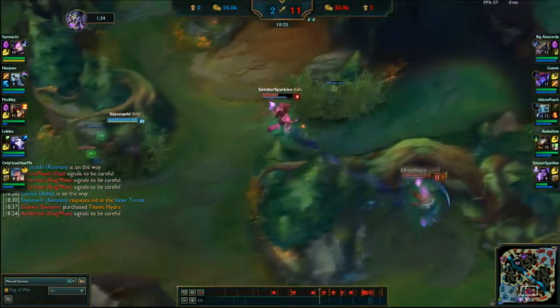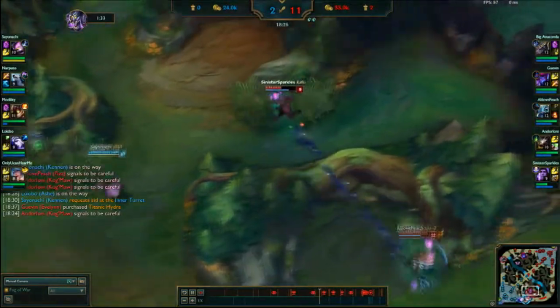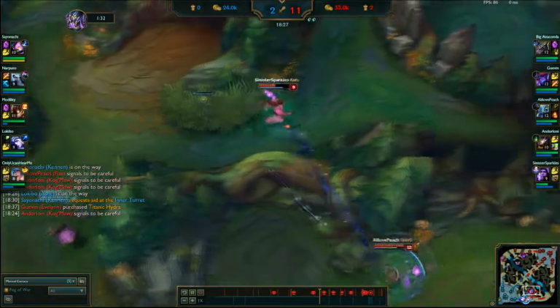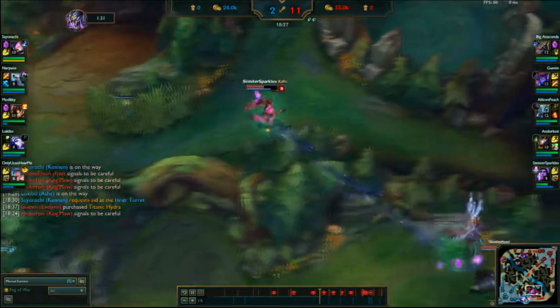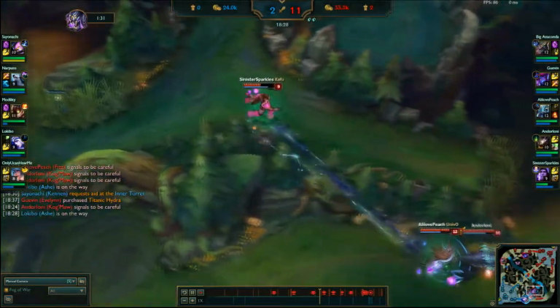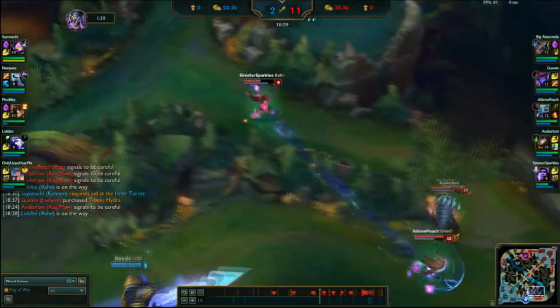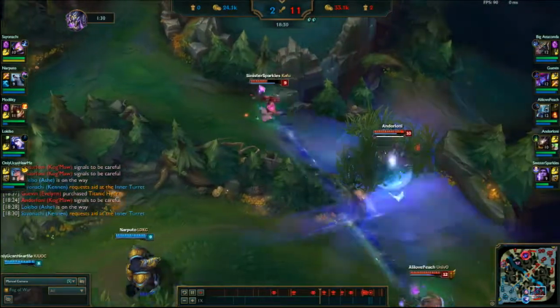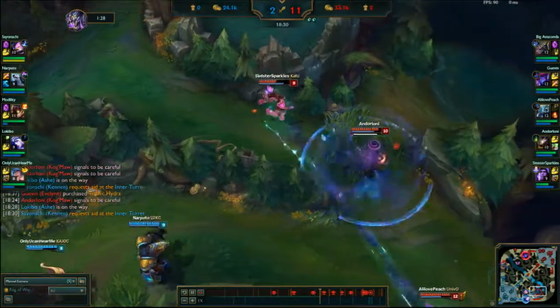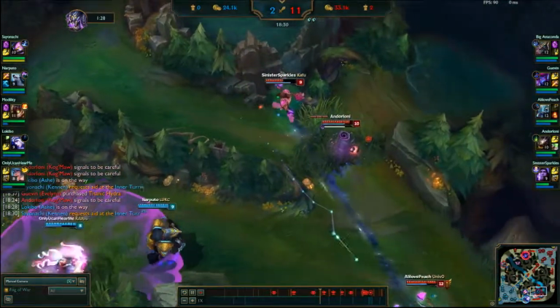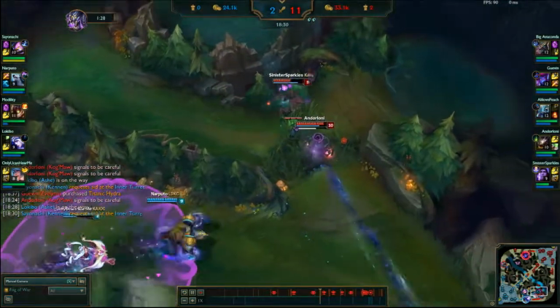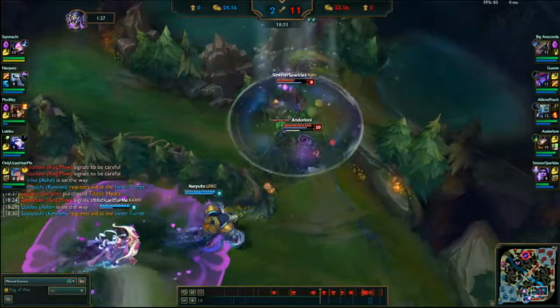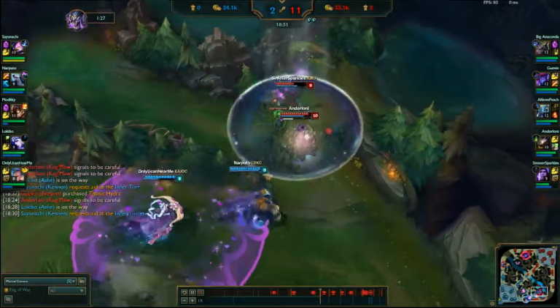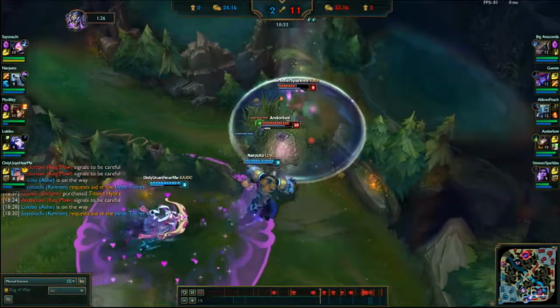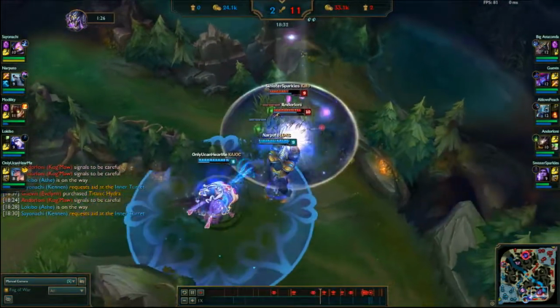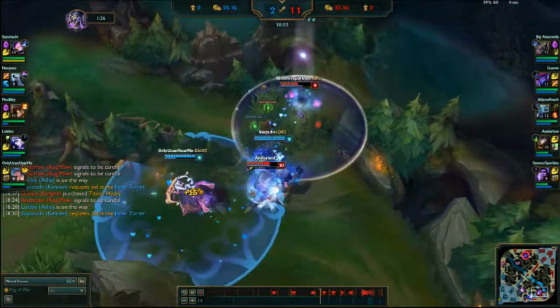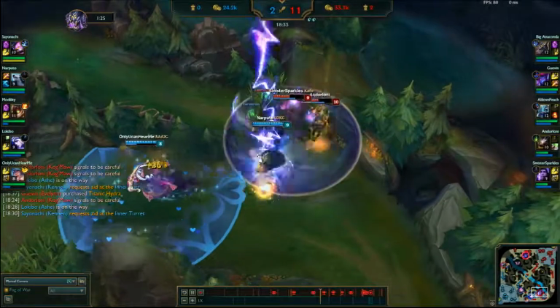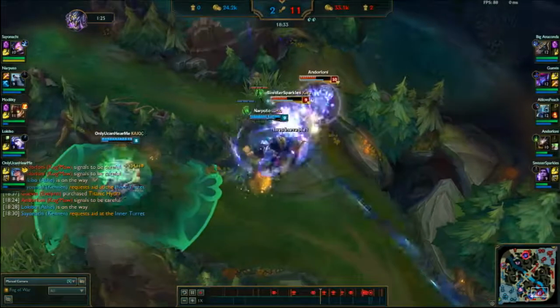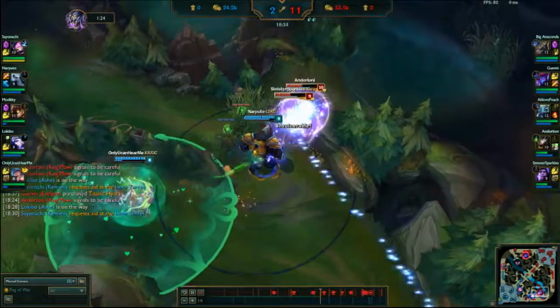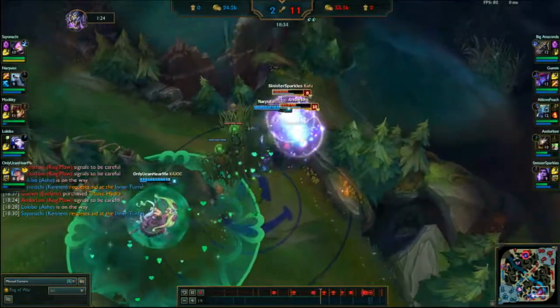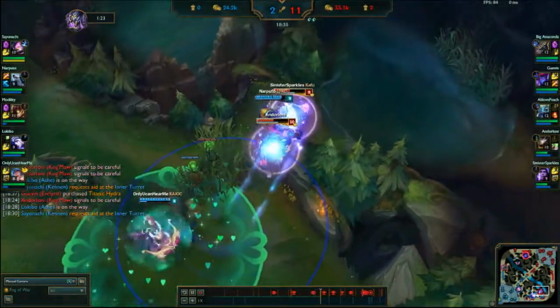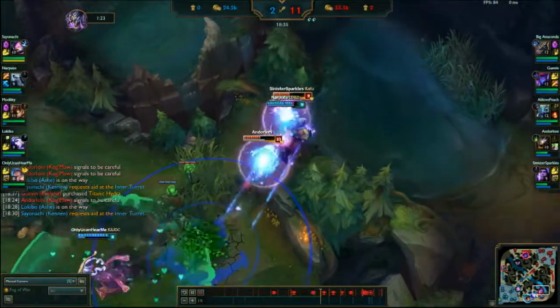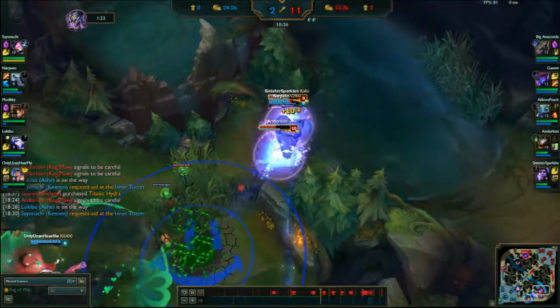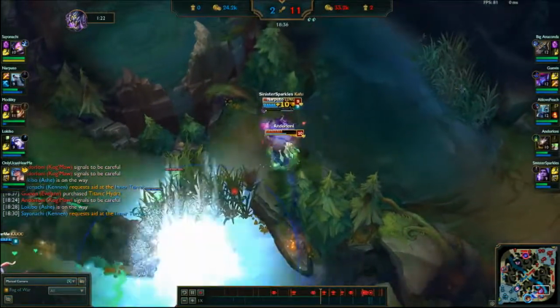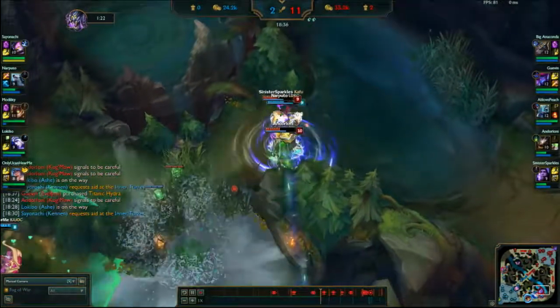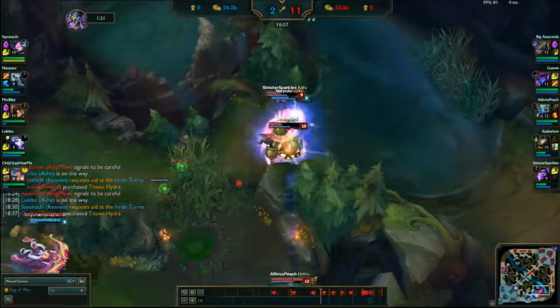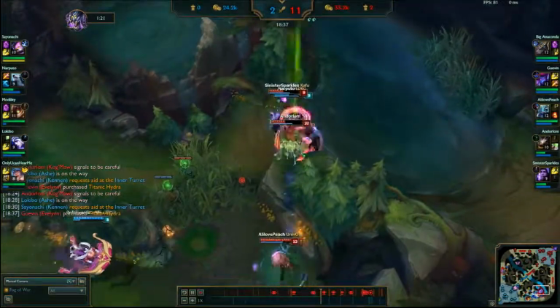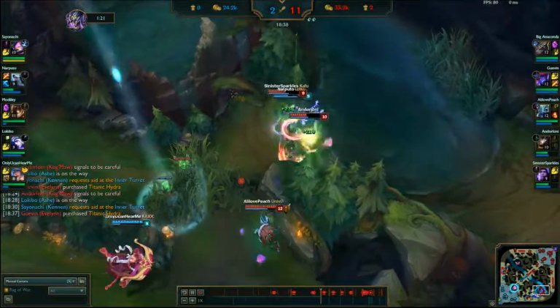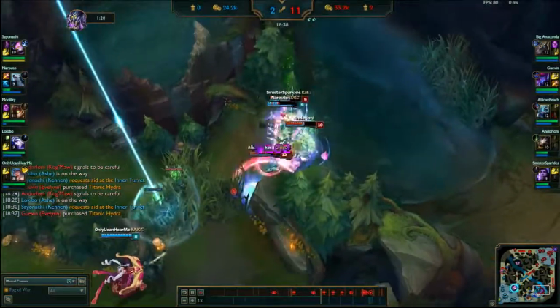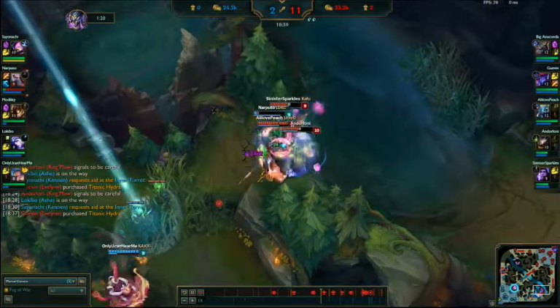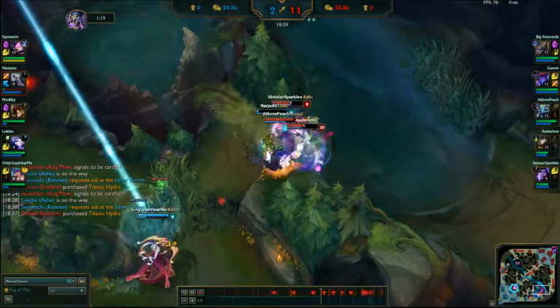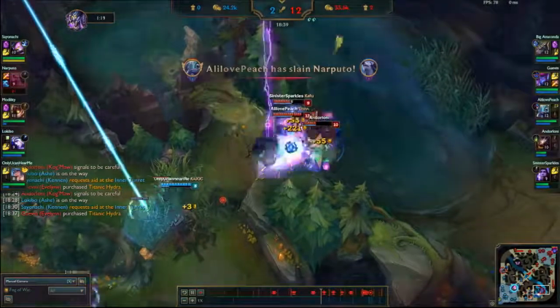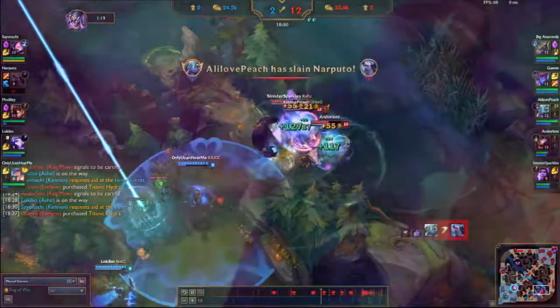After pushing and leaving bot lane, I notice that Kog'Maw gets hit by an Ashe ult. I ult and stay on him to make sure he survives the ult. Once the ult is done, I make sure to exhaust the Volibear while Fizz comes up to secure the kill for us.